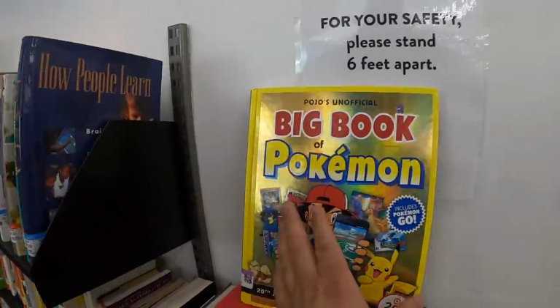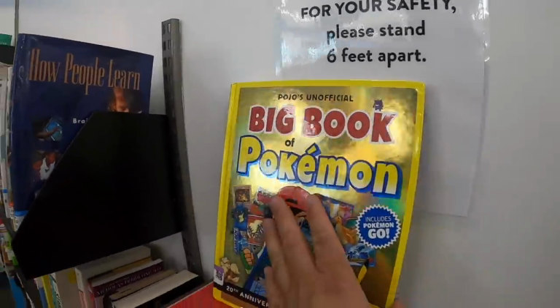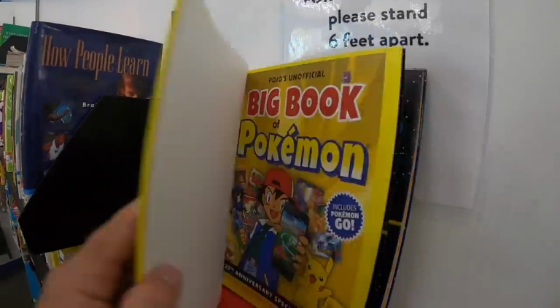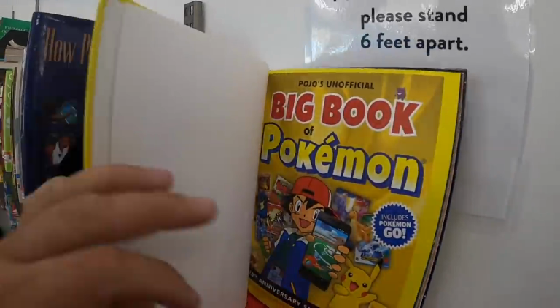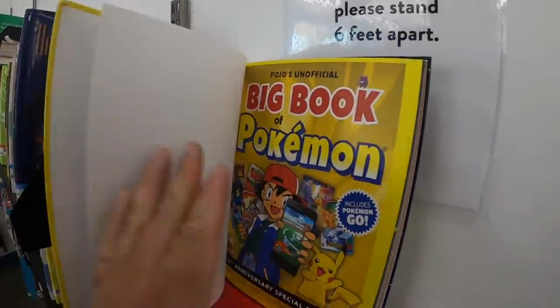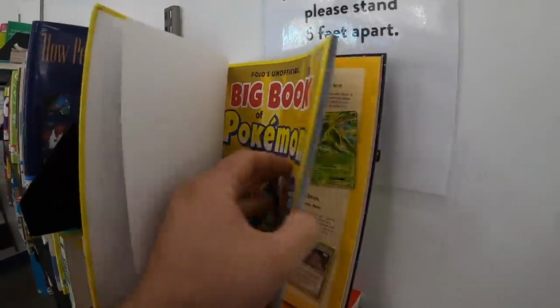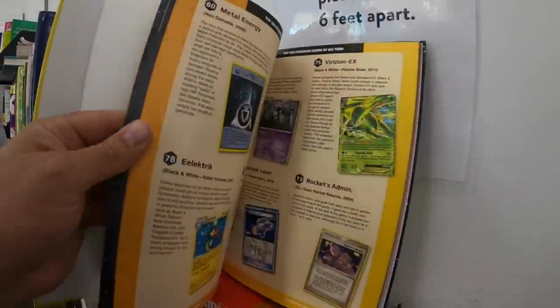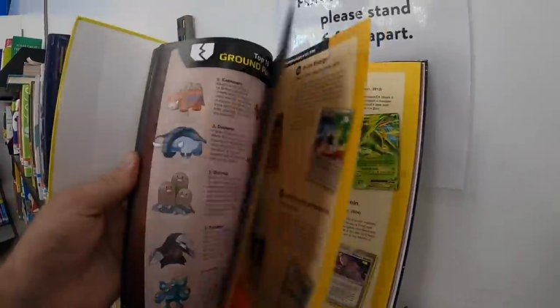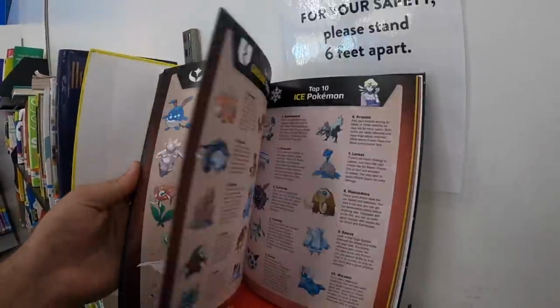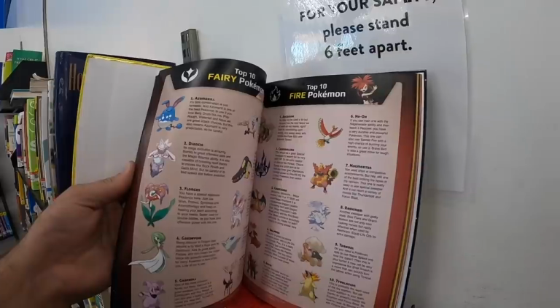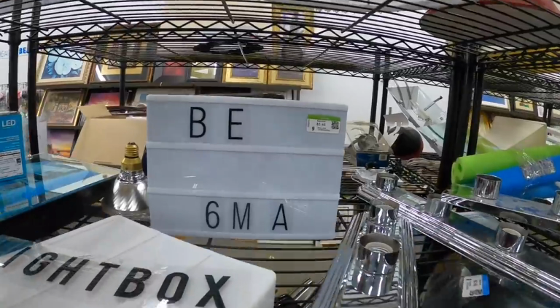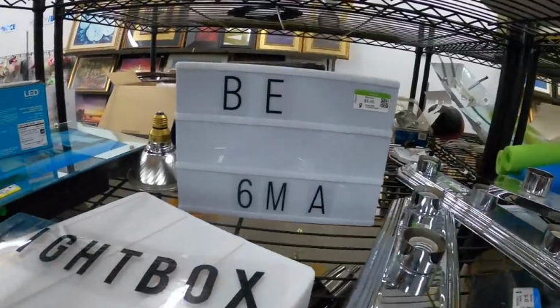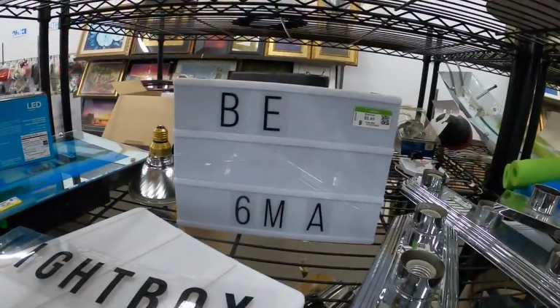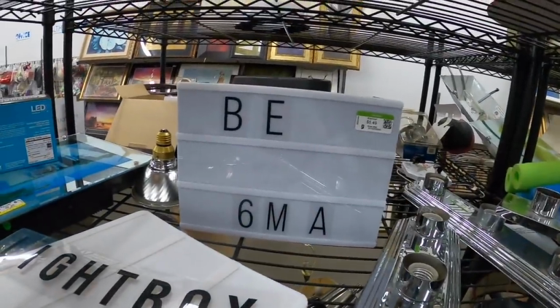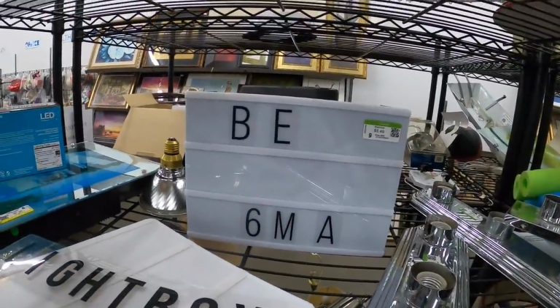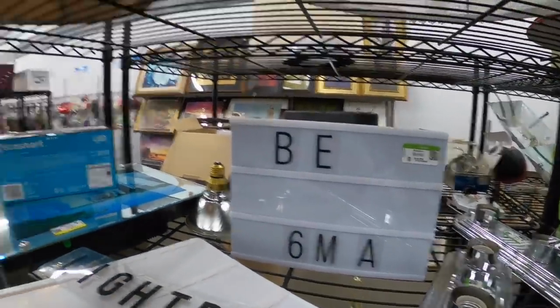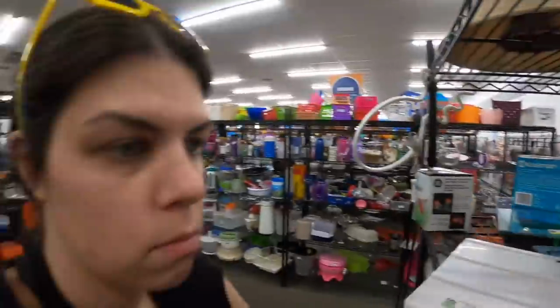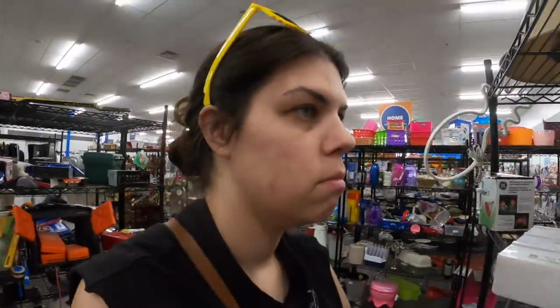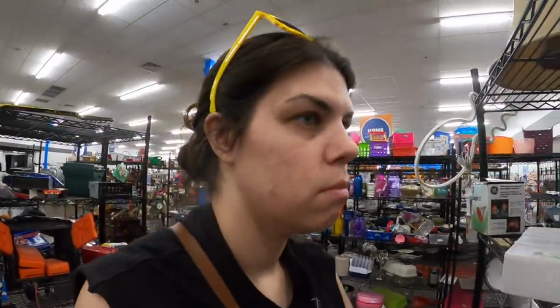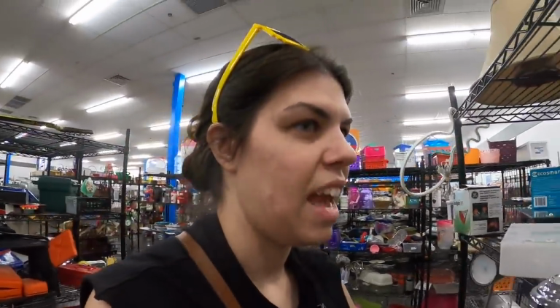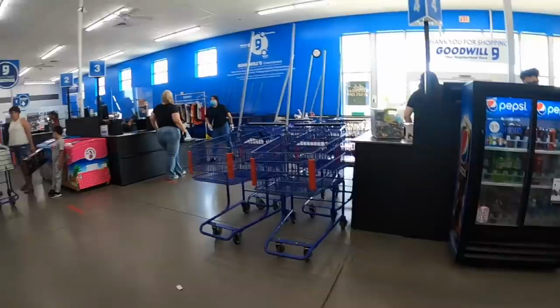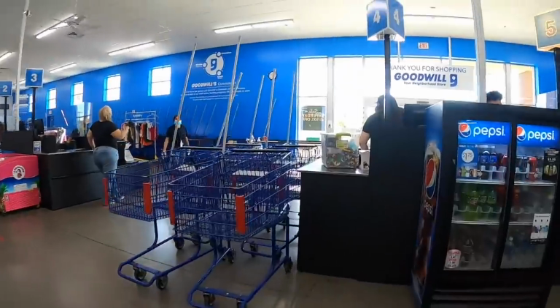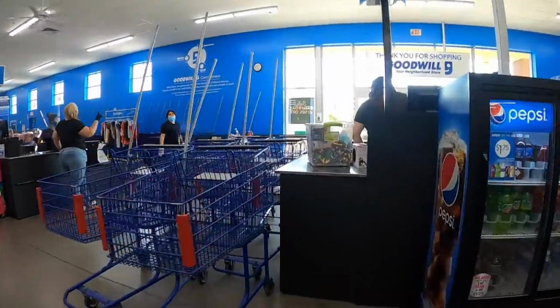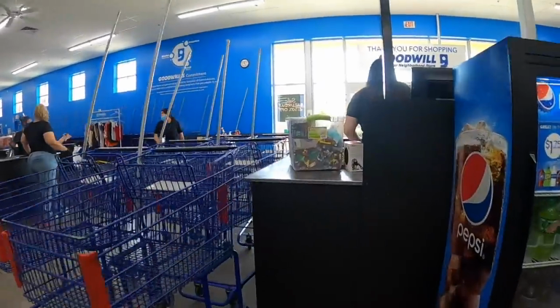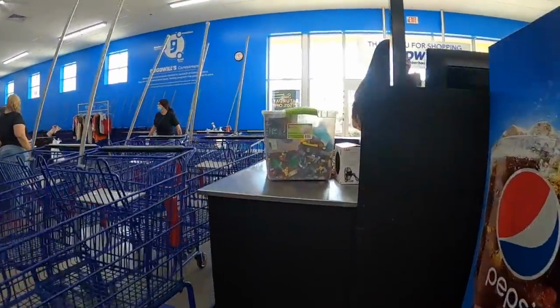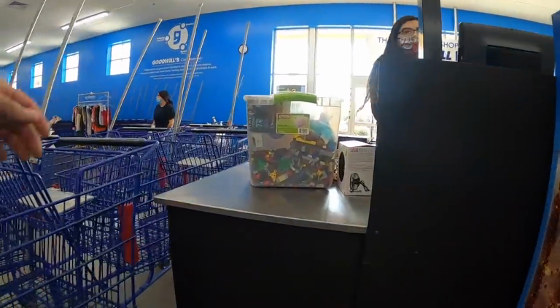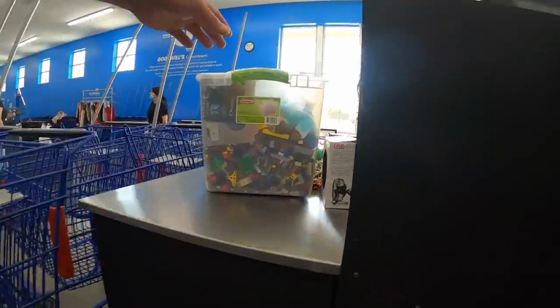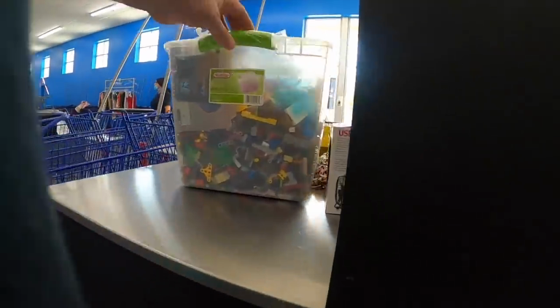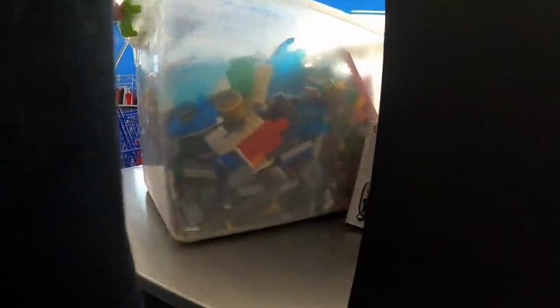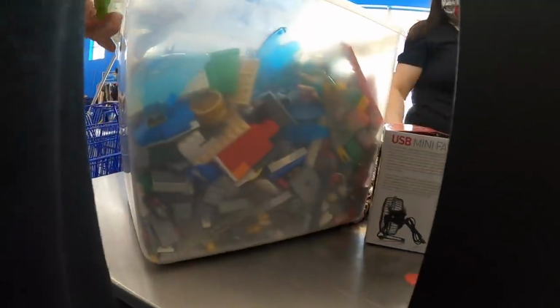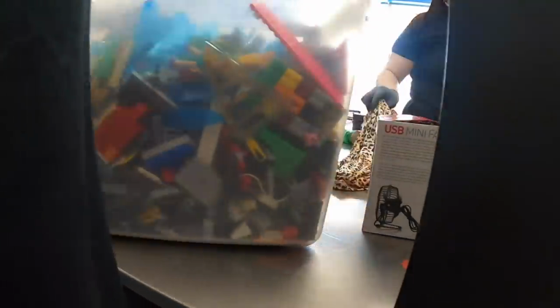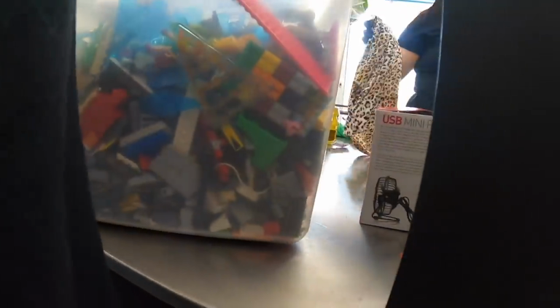This is the big book of Pokemon. Uh-oh — Legos! Legos. I guess I'll take this.